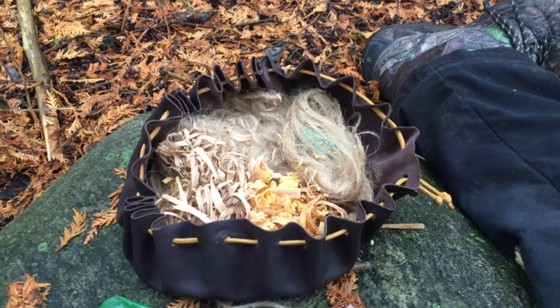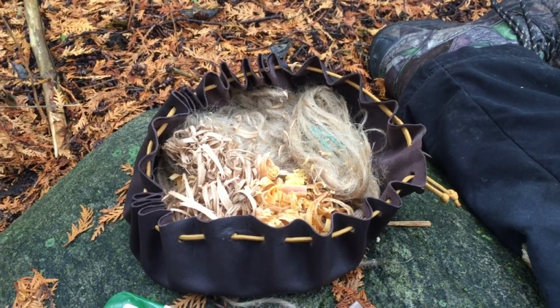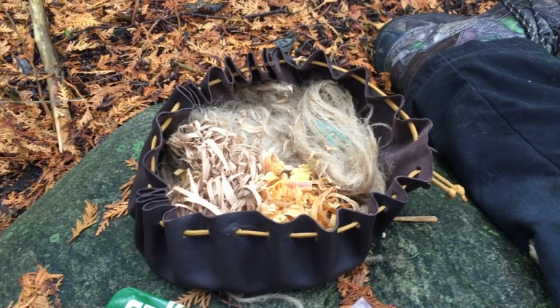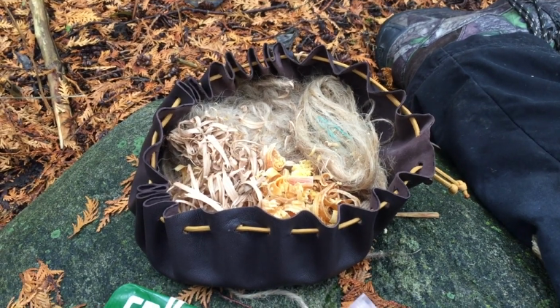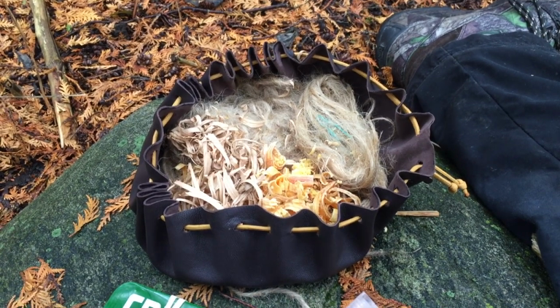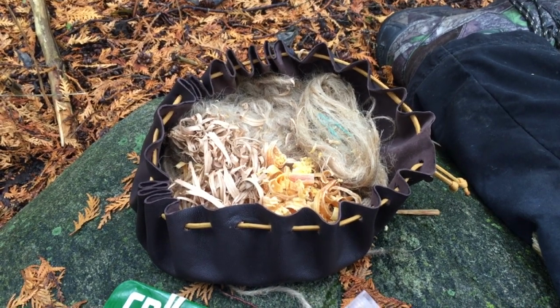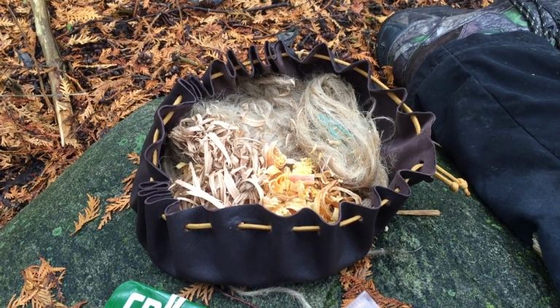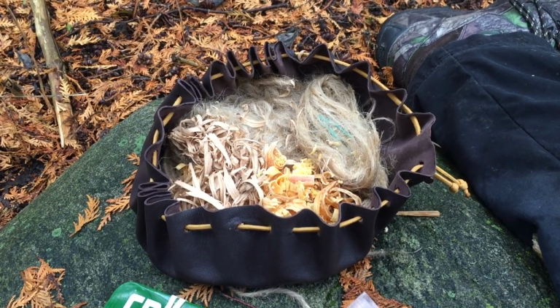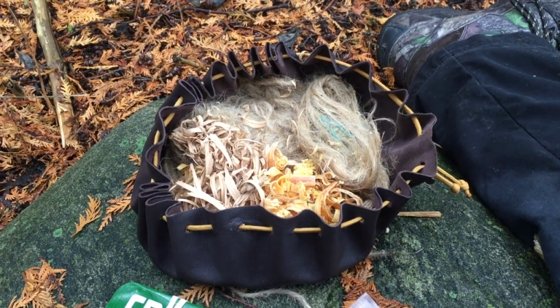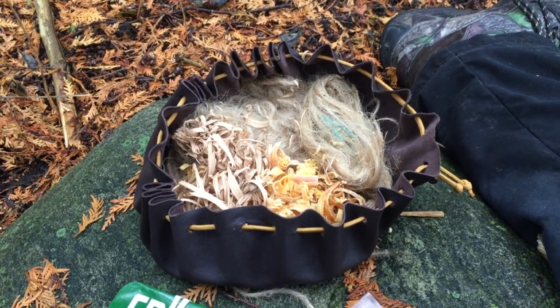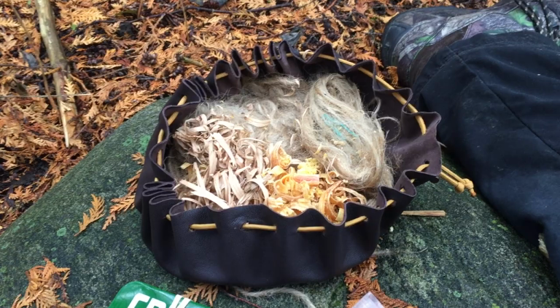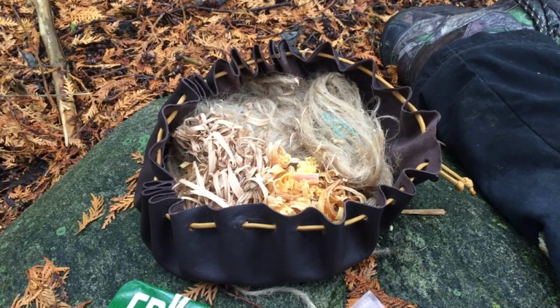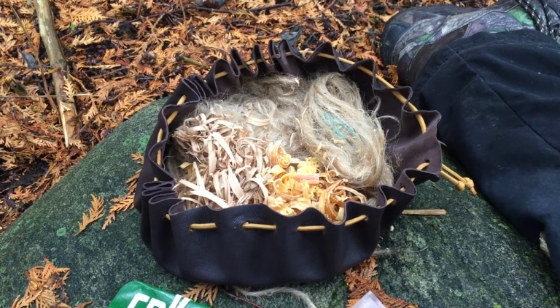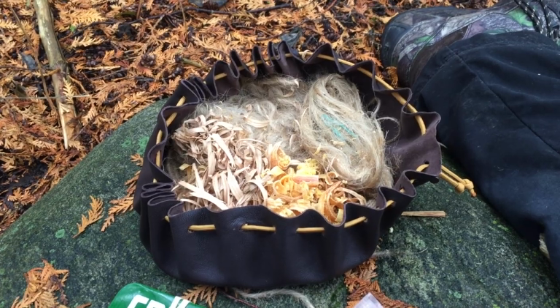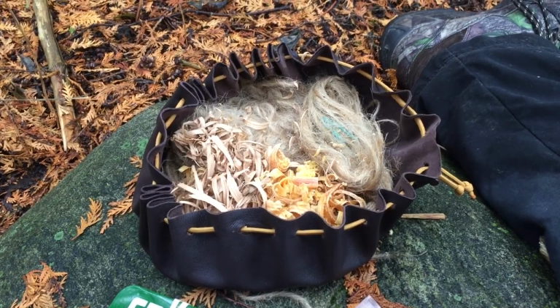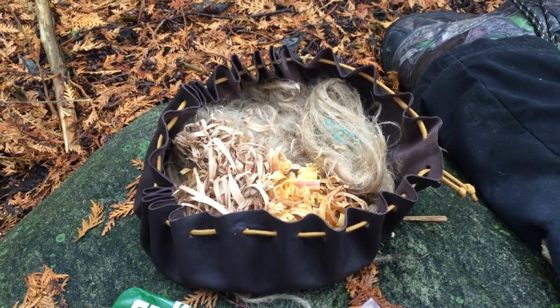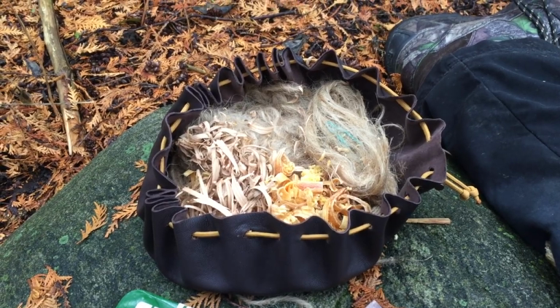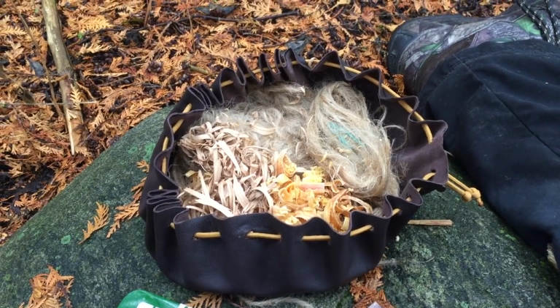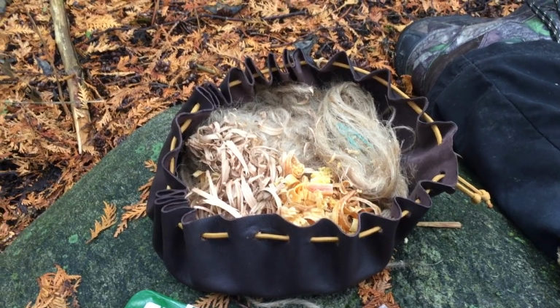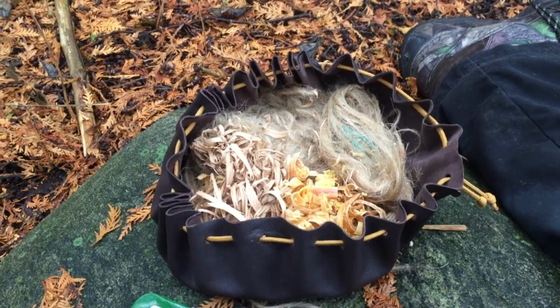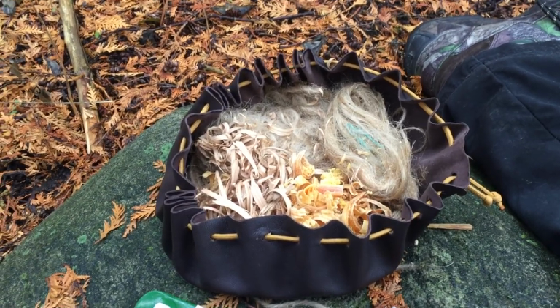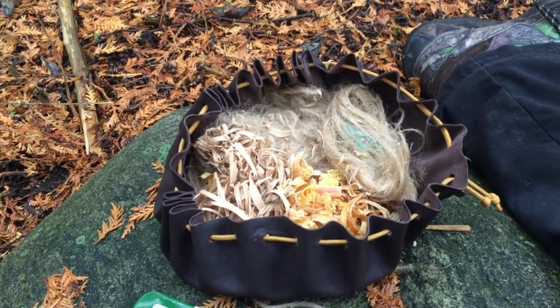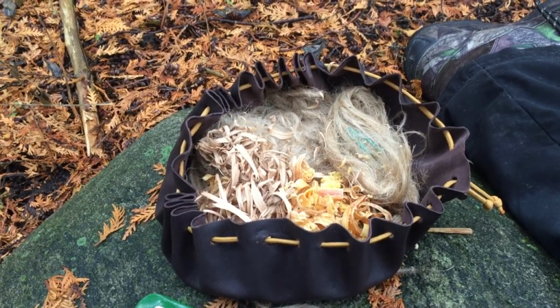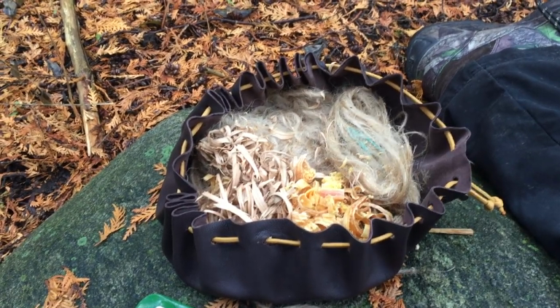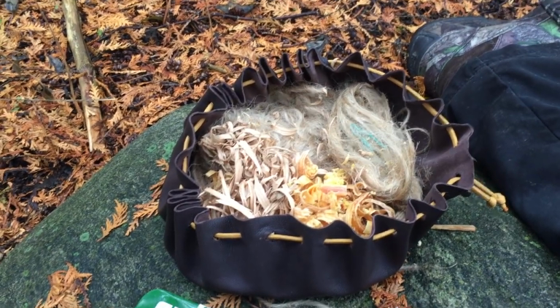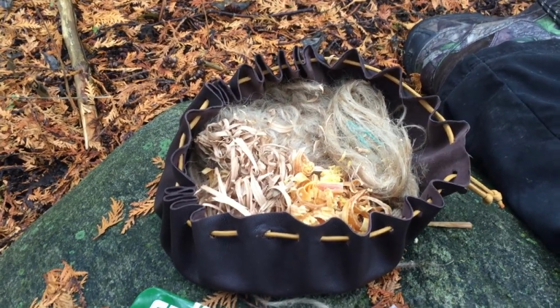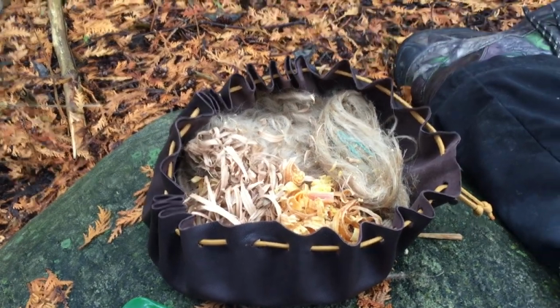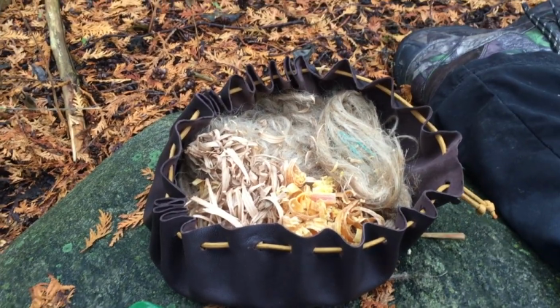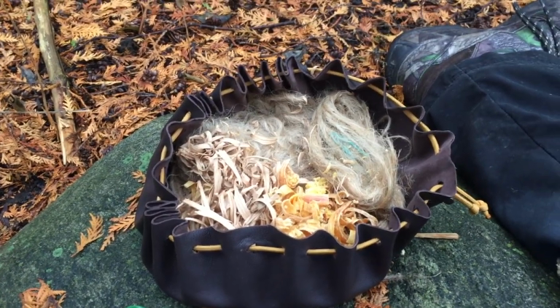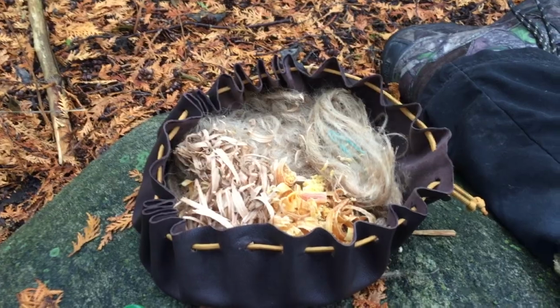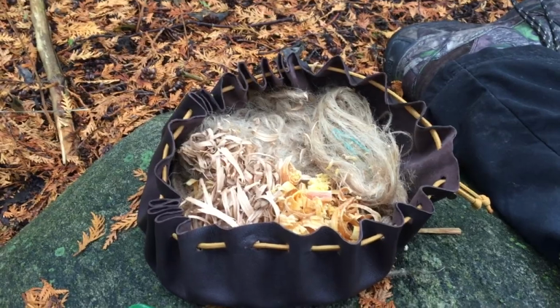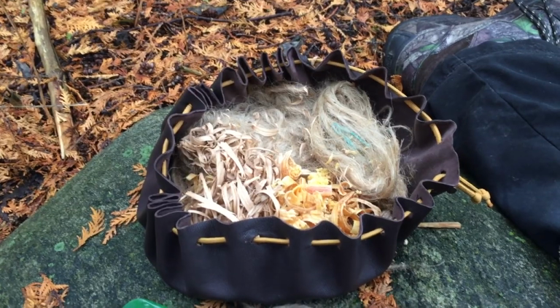Hello, welcome to Green Hat Red Beard Adventures. This video is about my new leather tinder pouch, which I made myself.